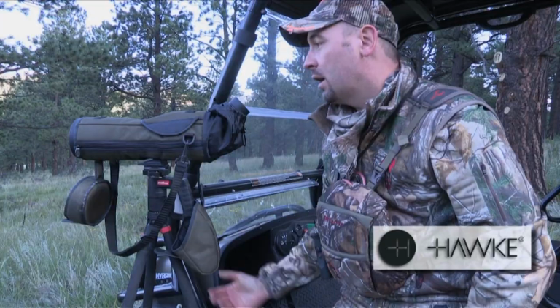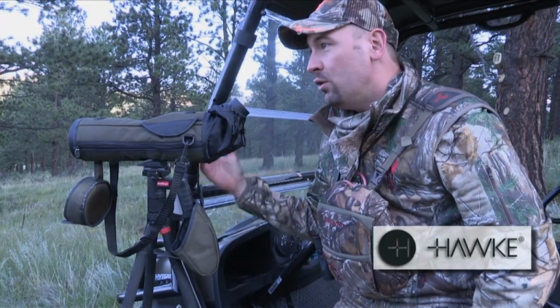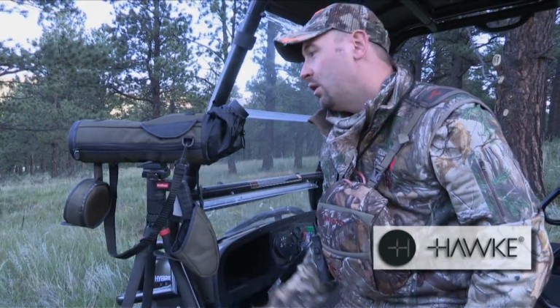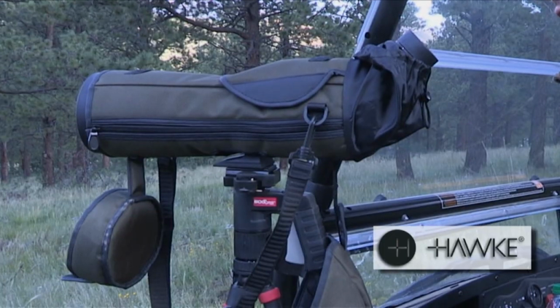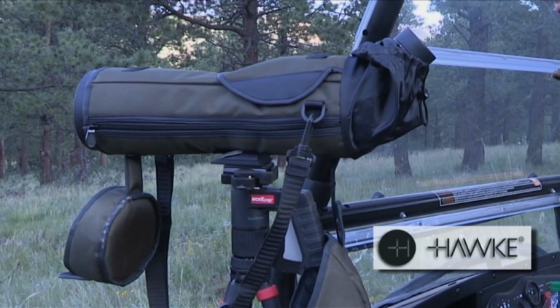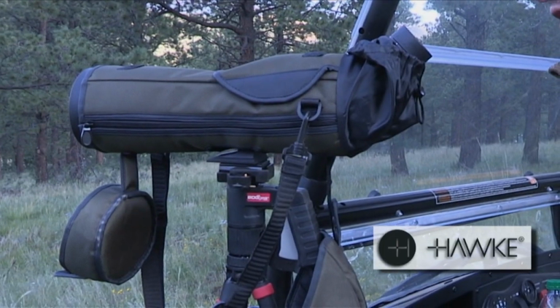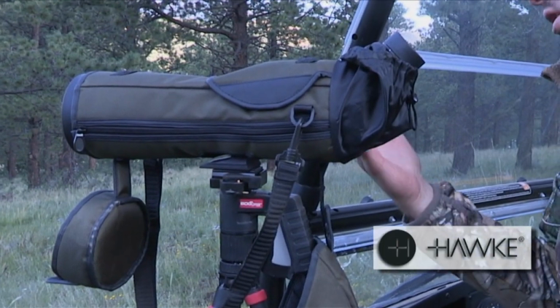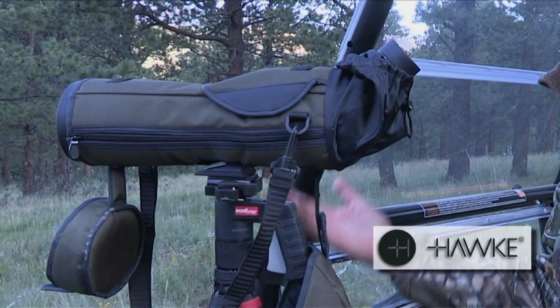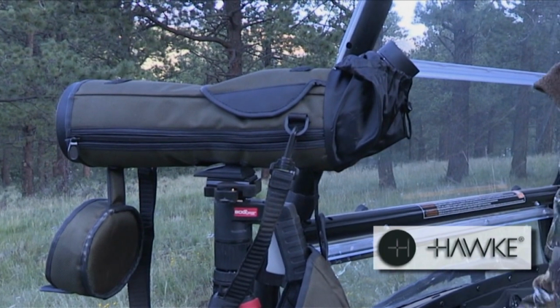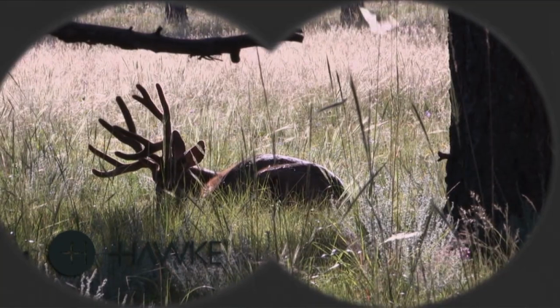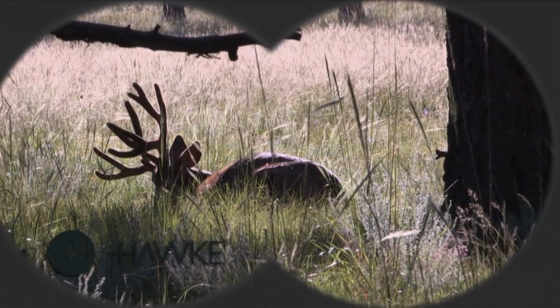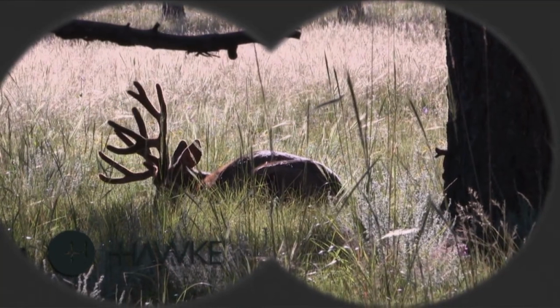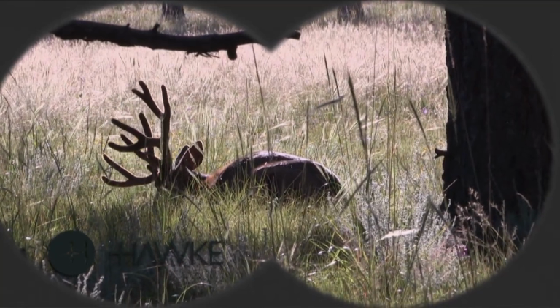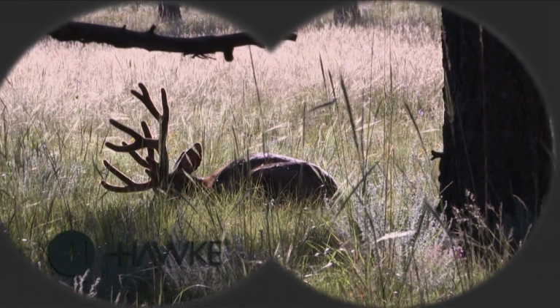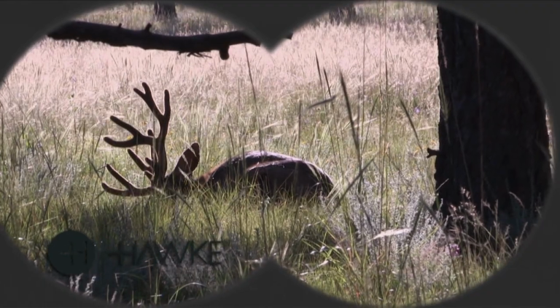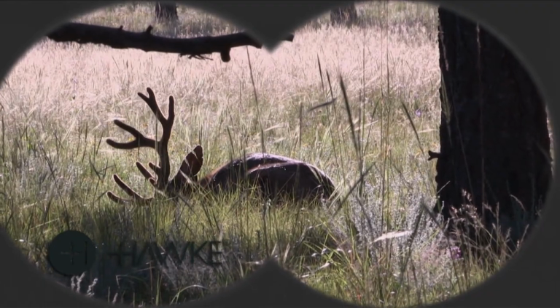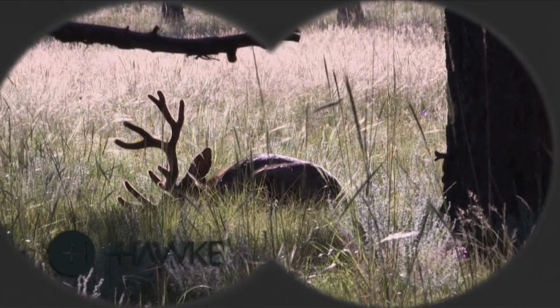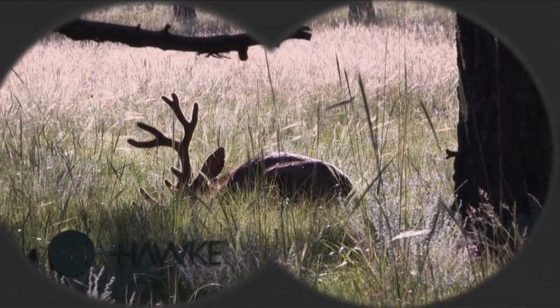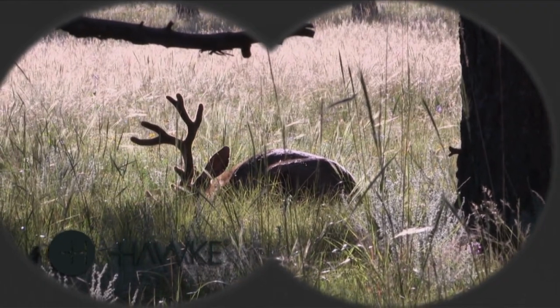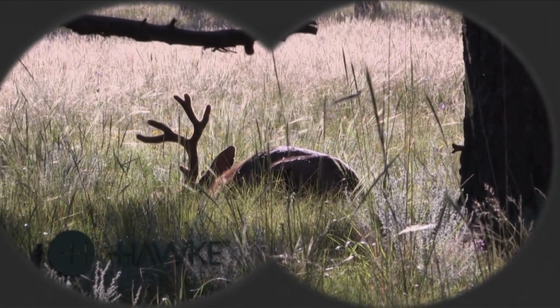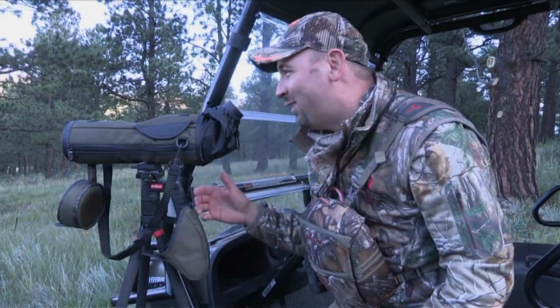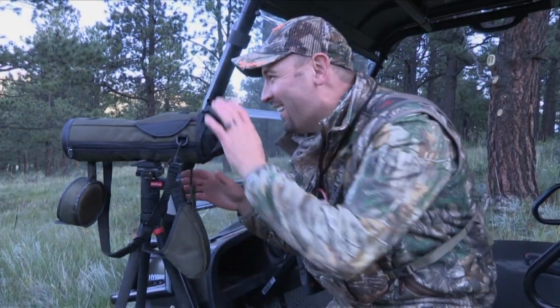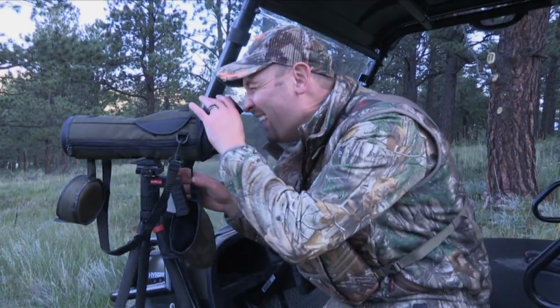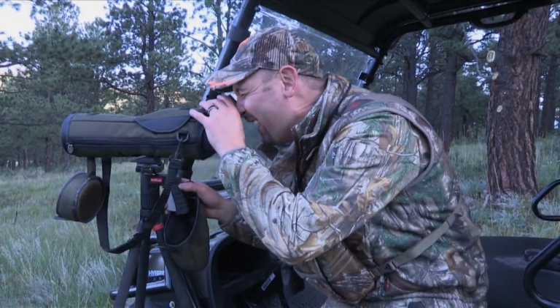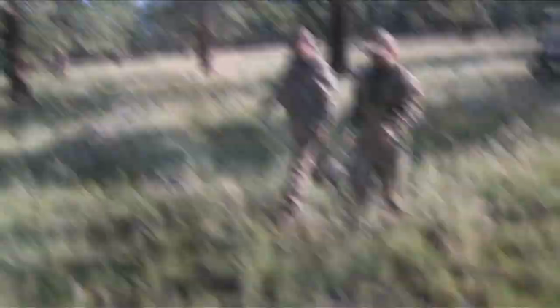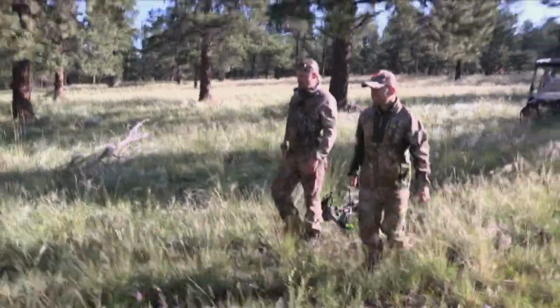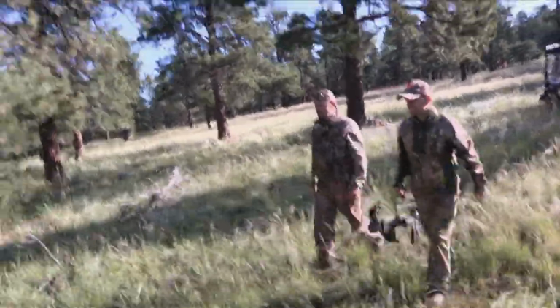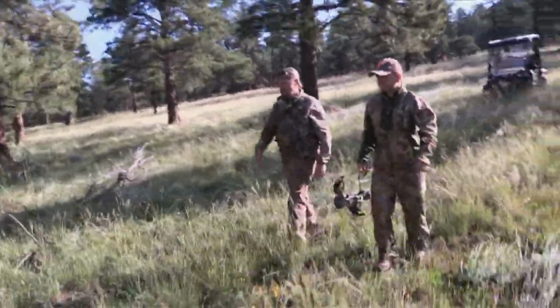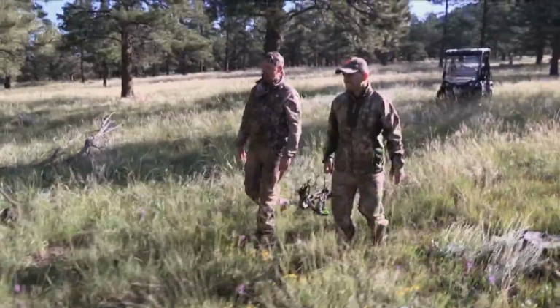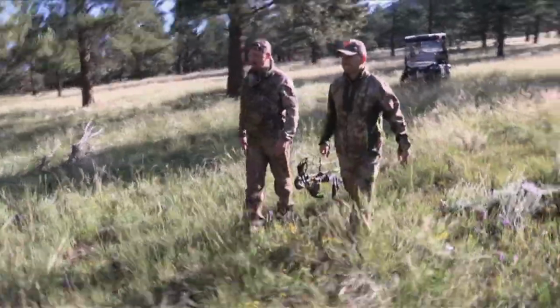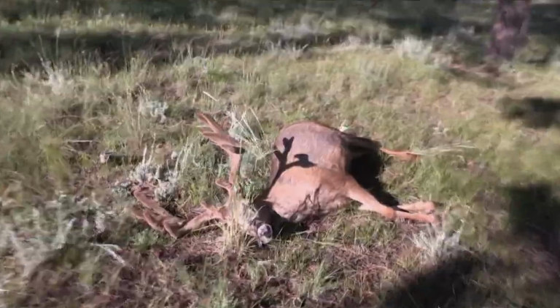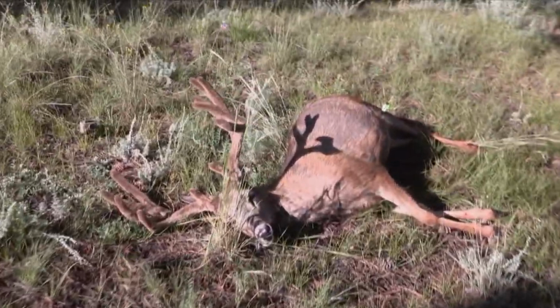We got the new Hawk Optics Endurance ED series. It's almost like we're up close and personal, but really not. Look at this guy.